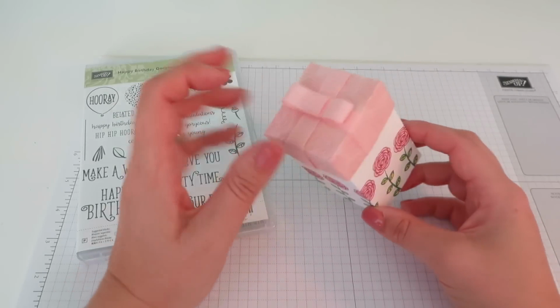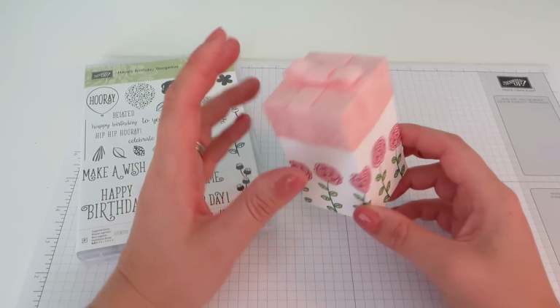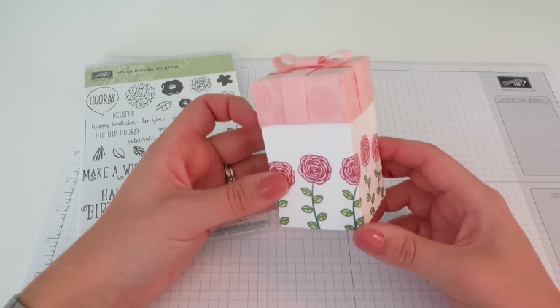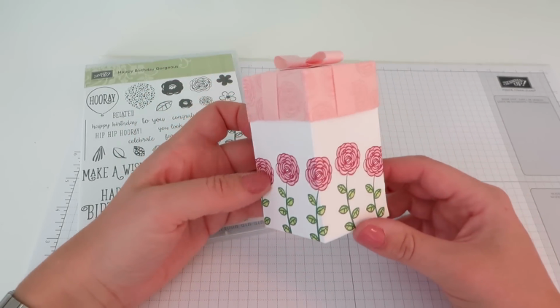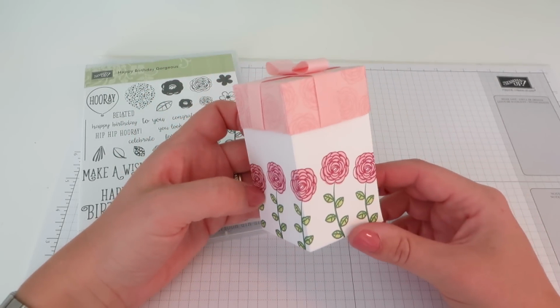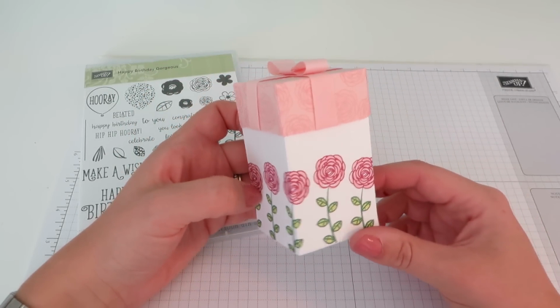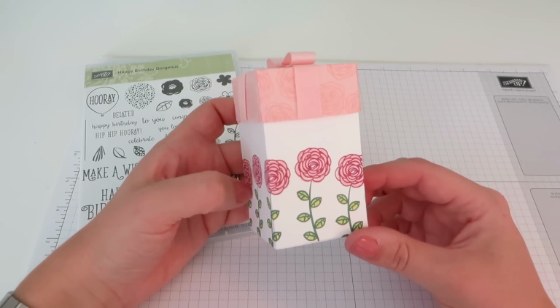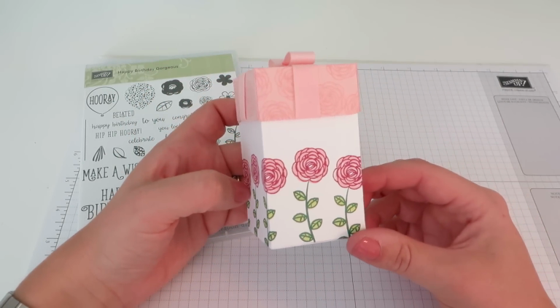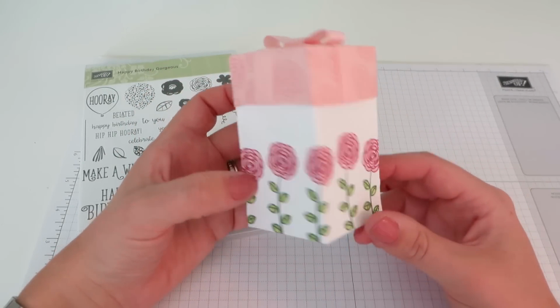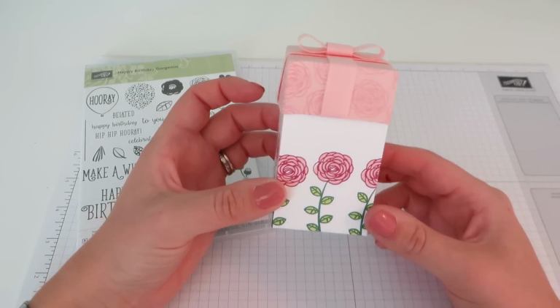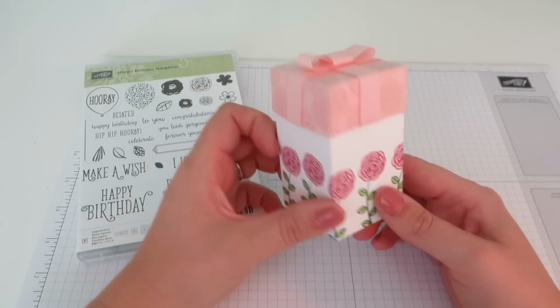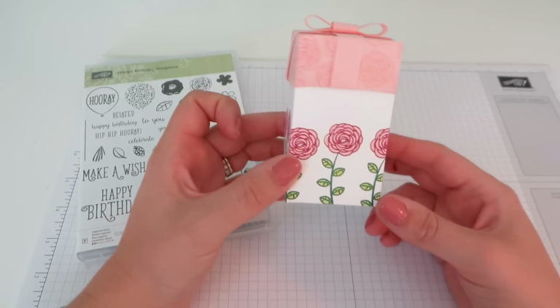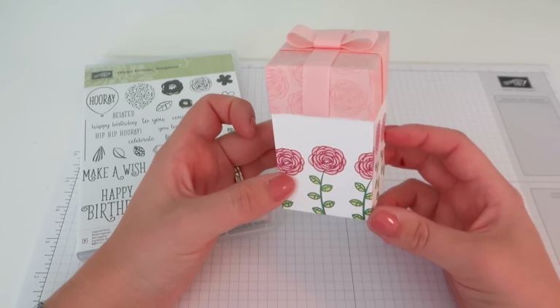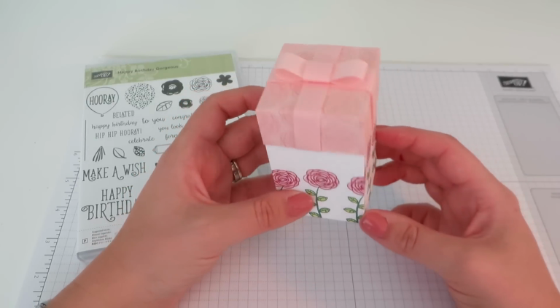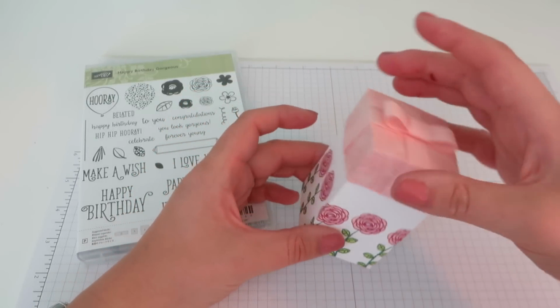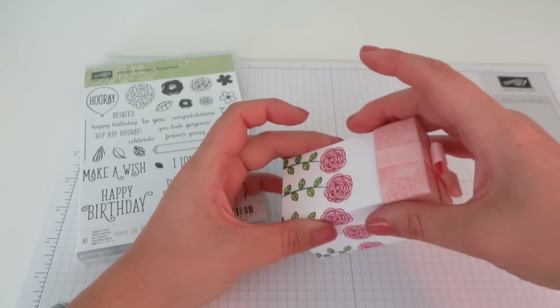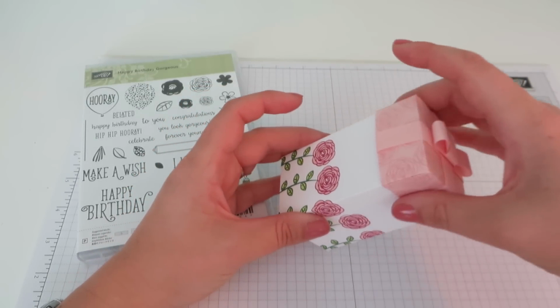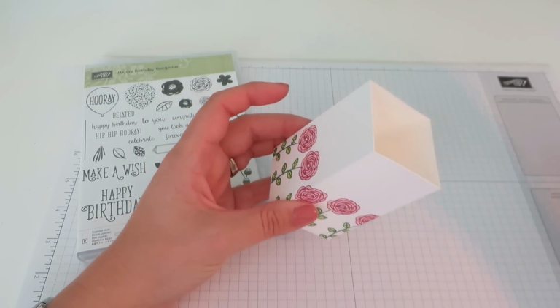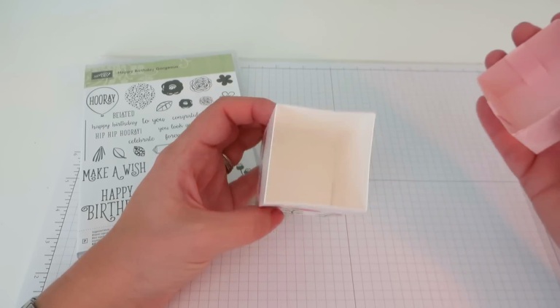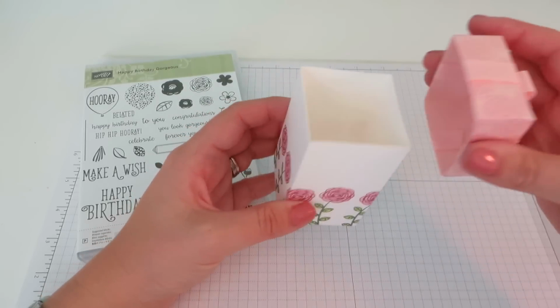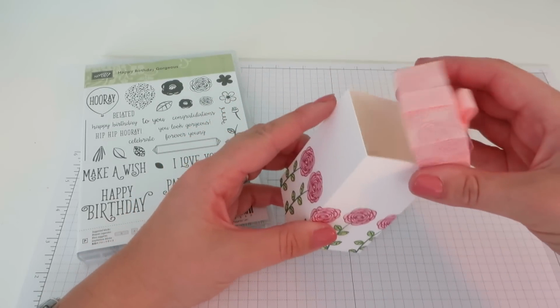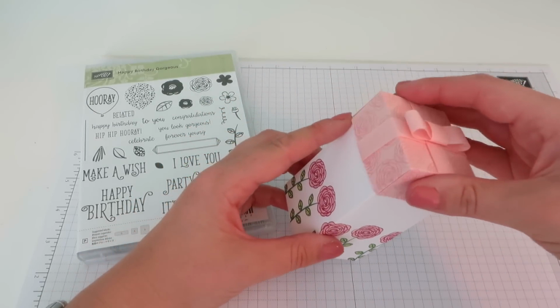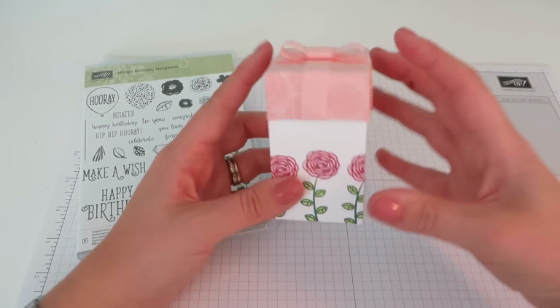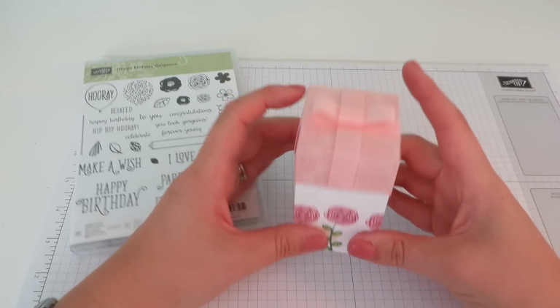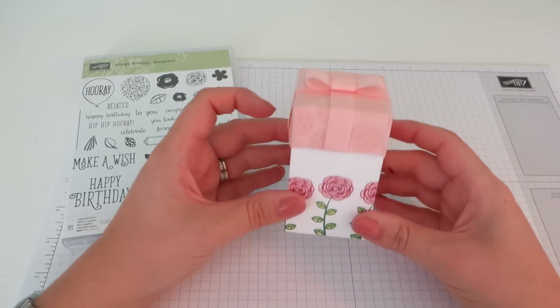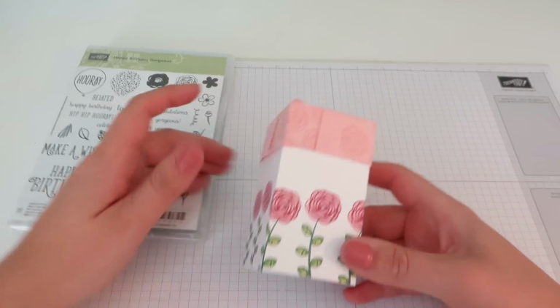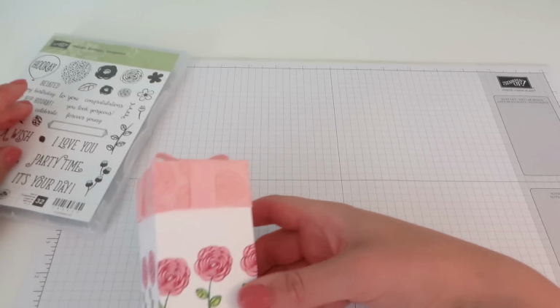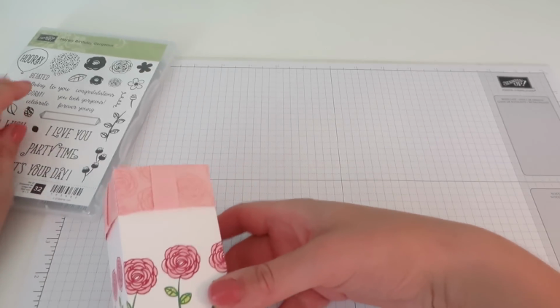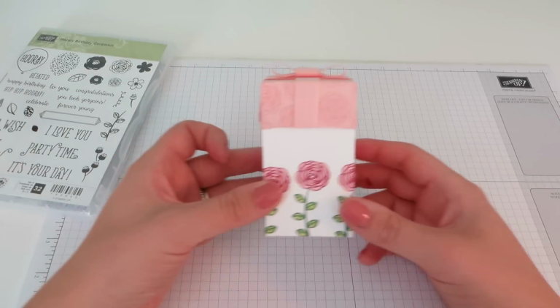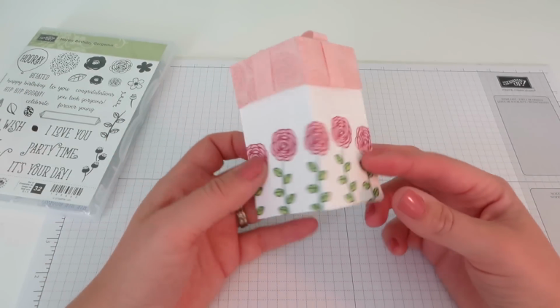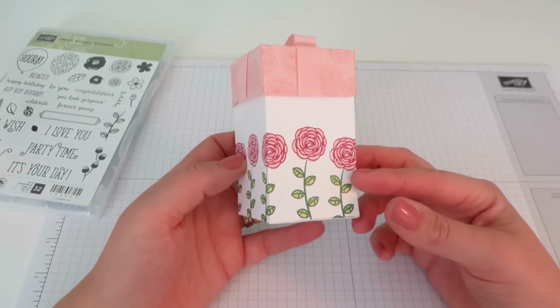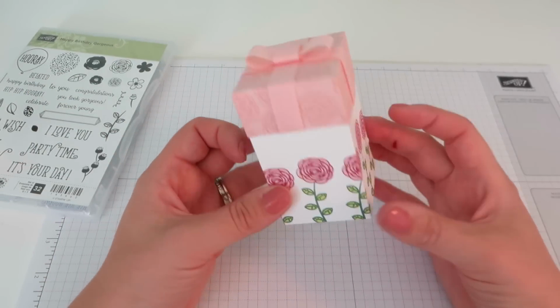Today we are going to get on with making this project. I just think it is beautiful. It's just a simple box — the lid slides off. It's a really good size: two by two inches, by three and a half inches tall.